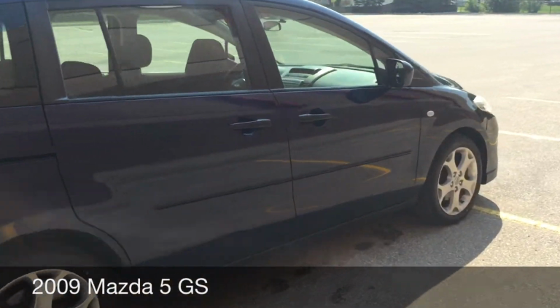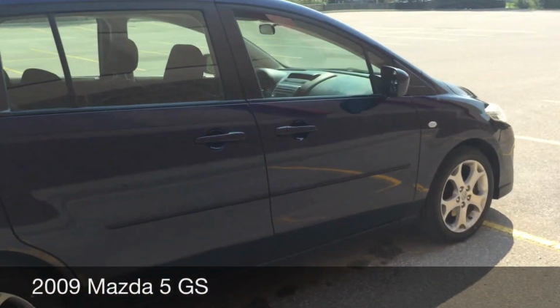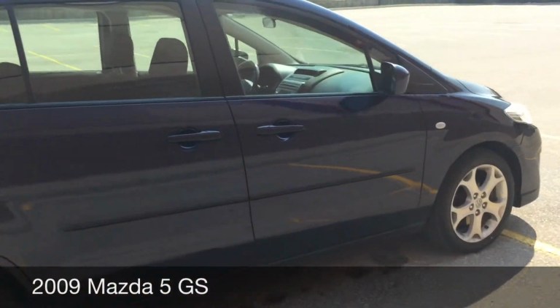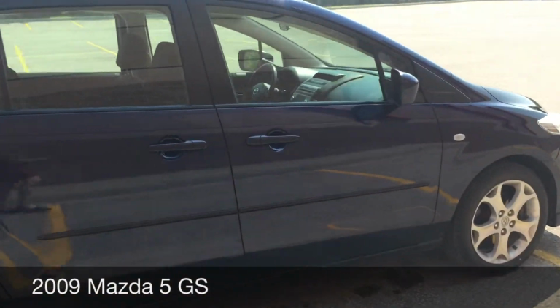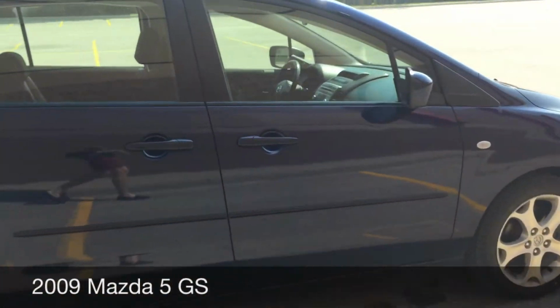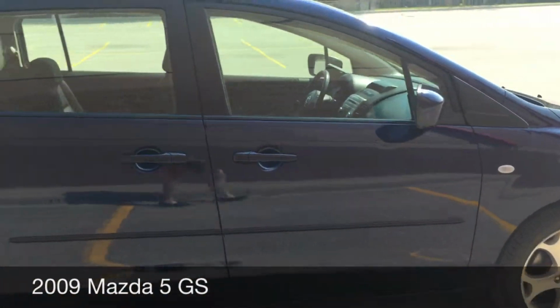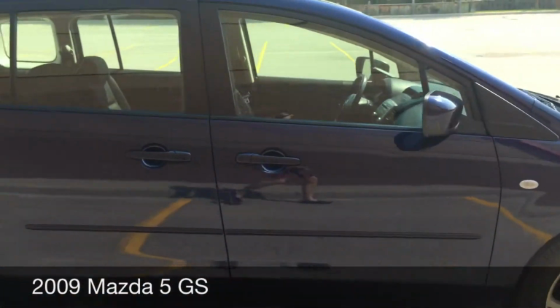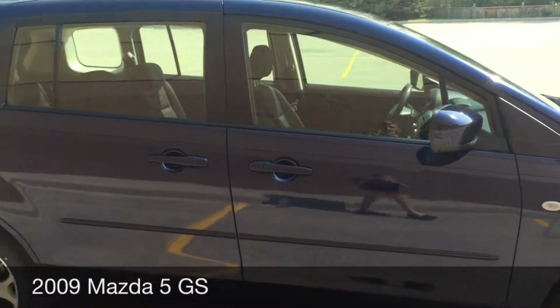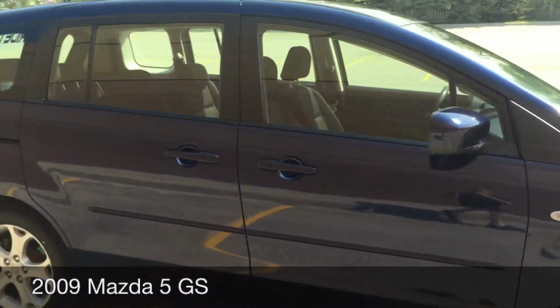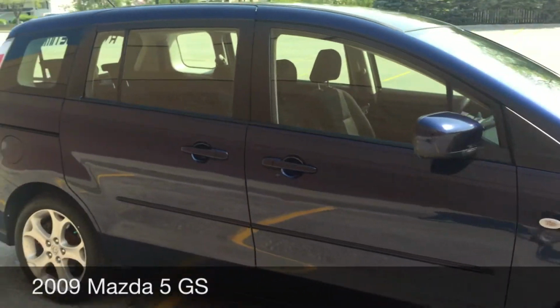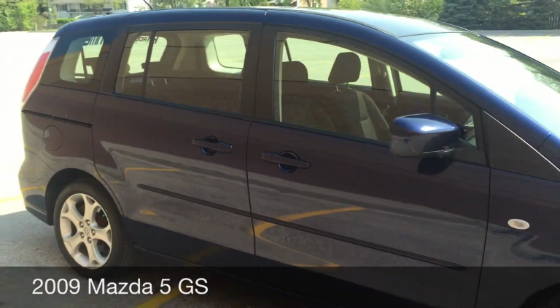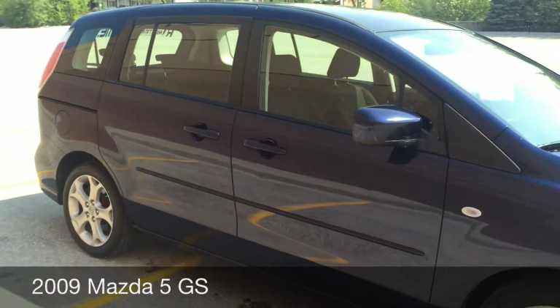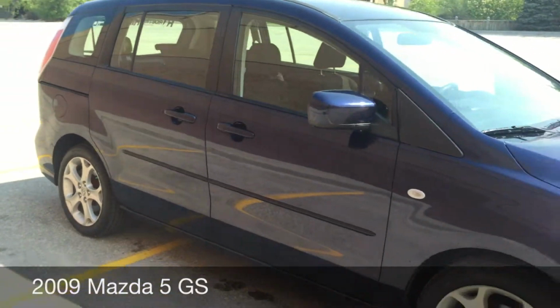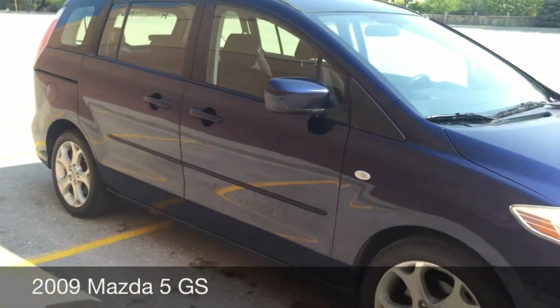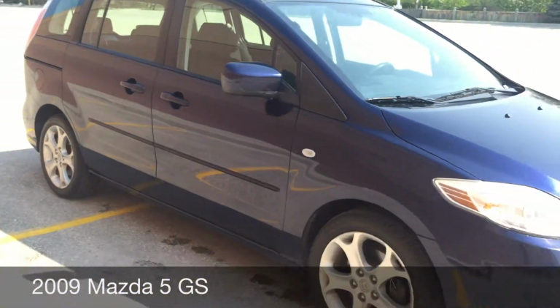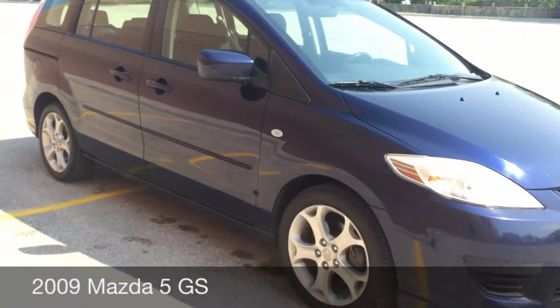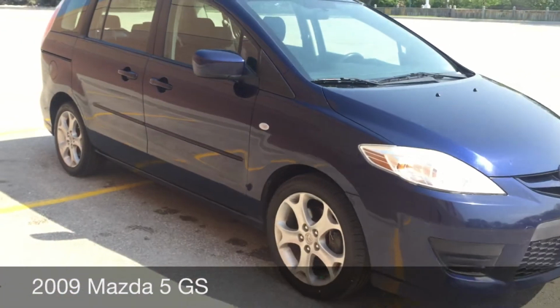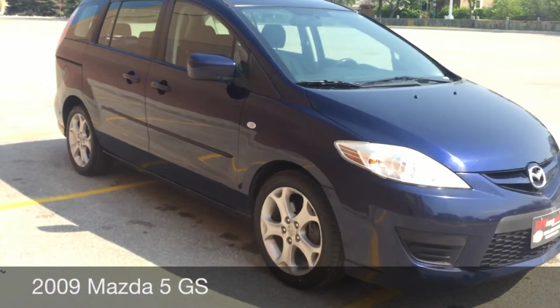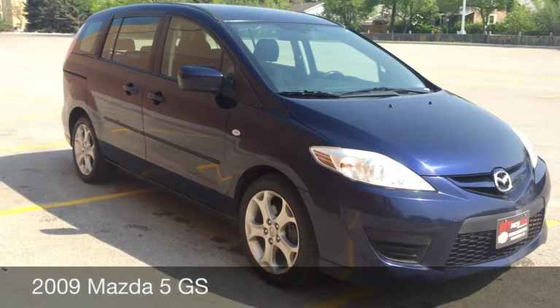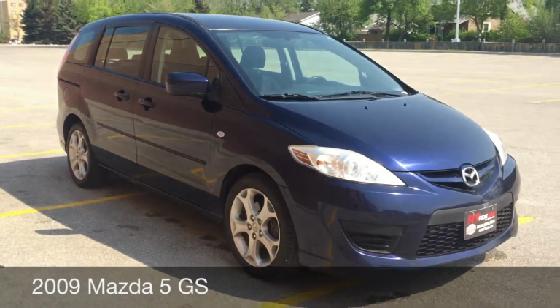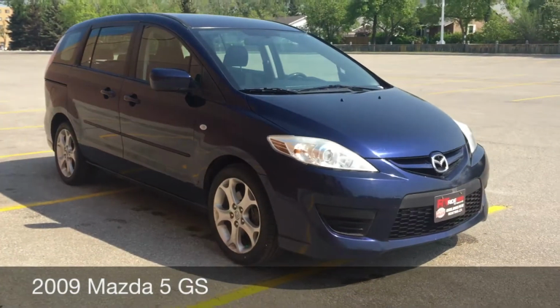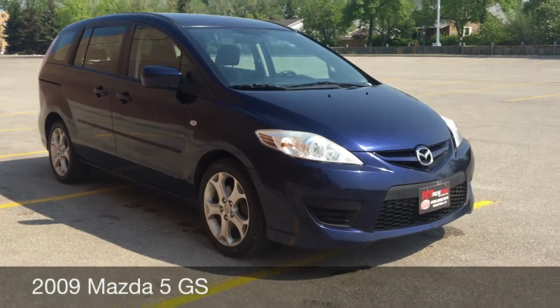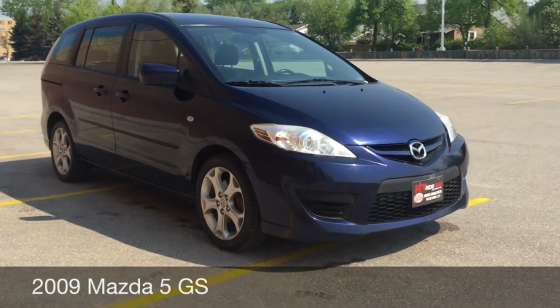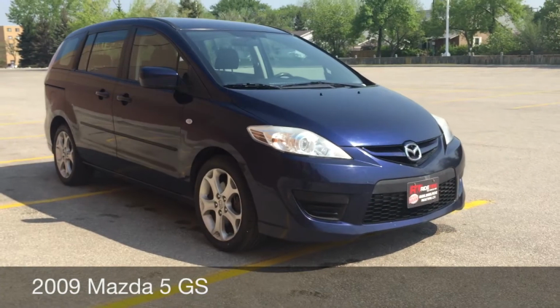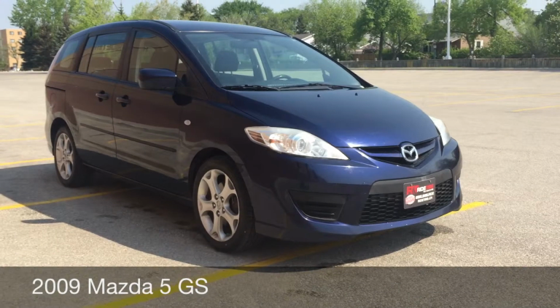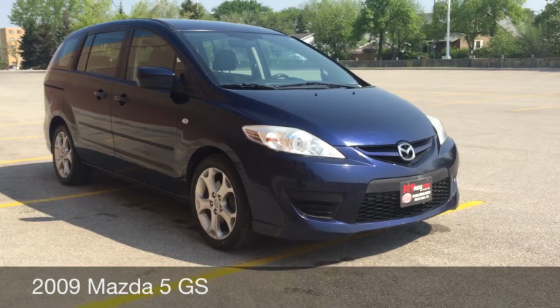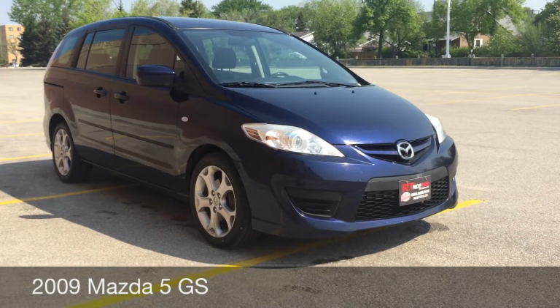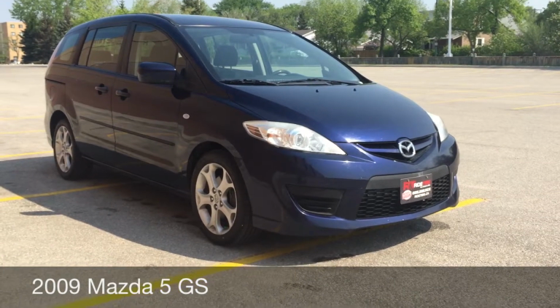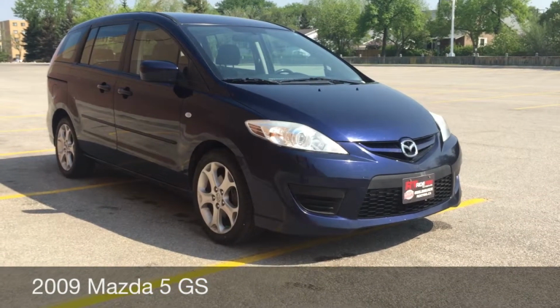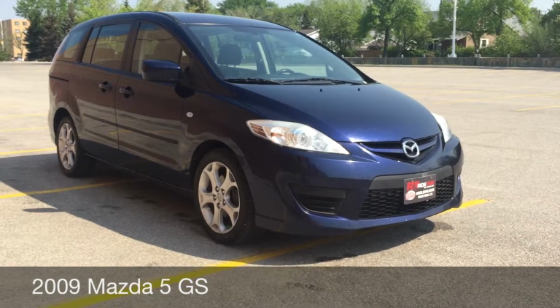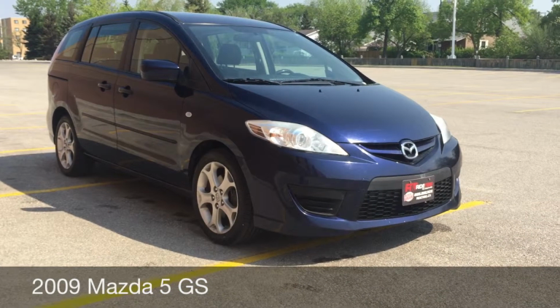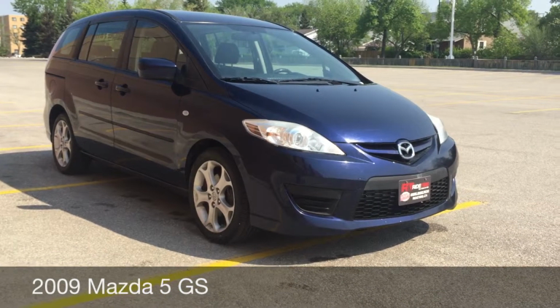It's a pretty slick looking vehicle. Alright, so this is it for the exterior, so let's hop inside and take a look at that interior.